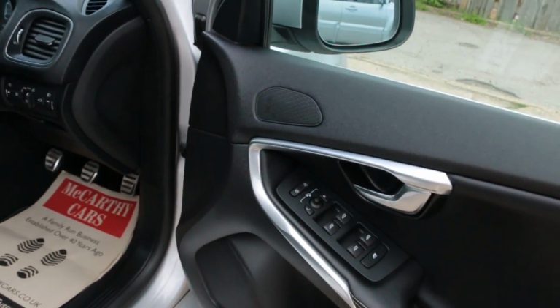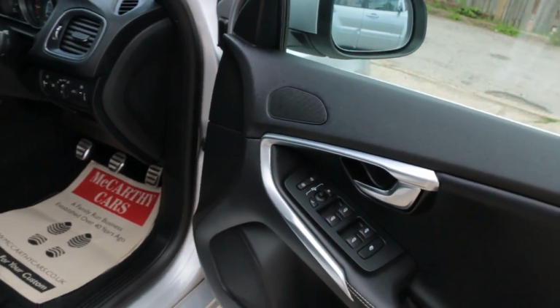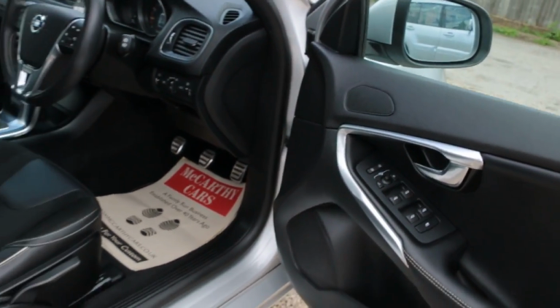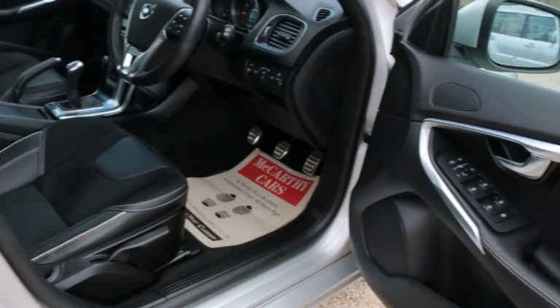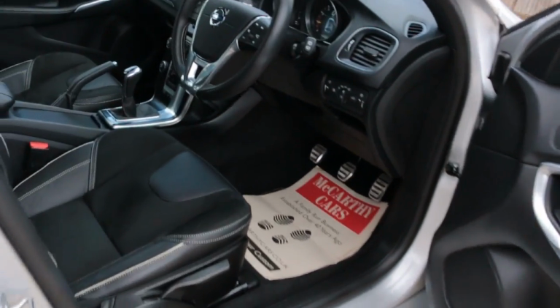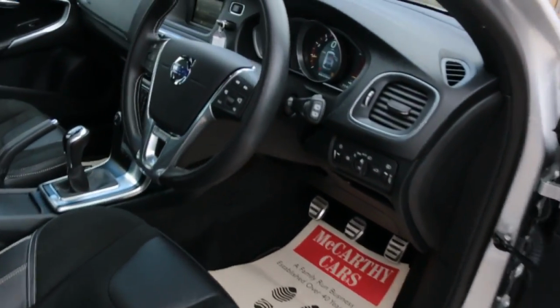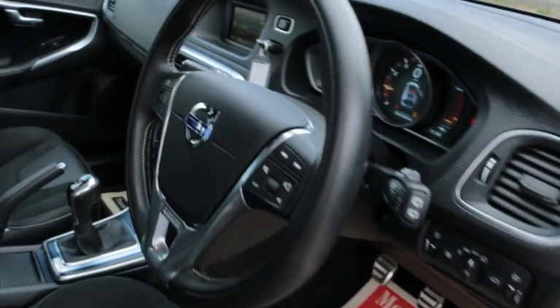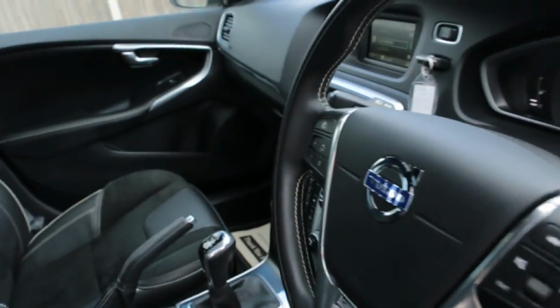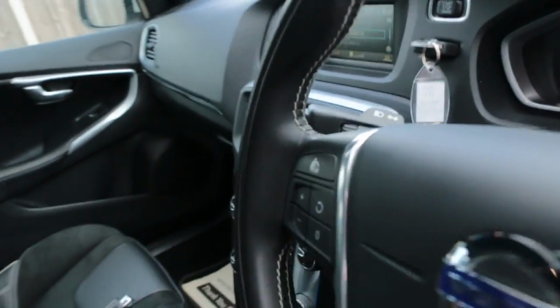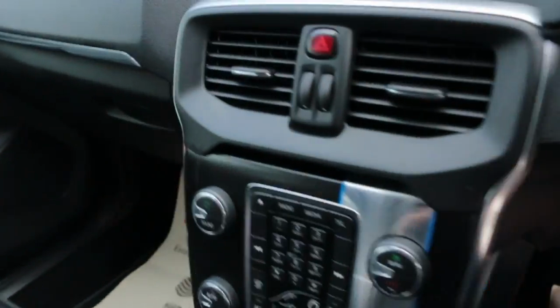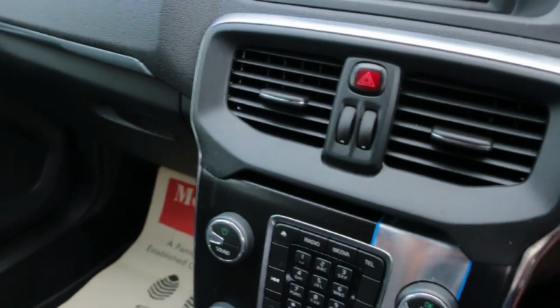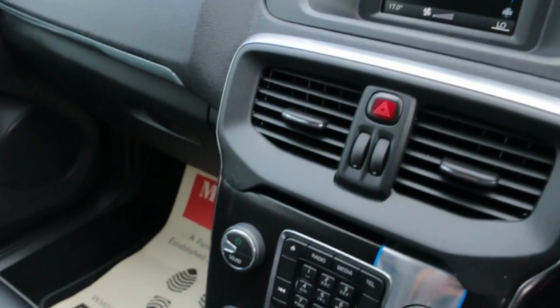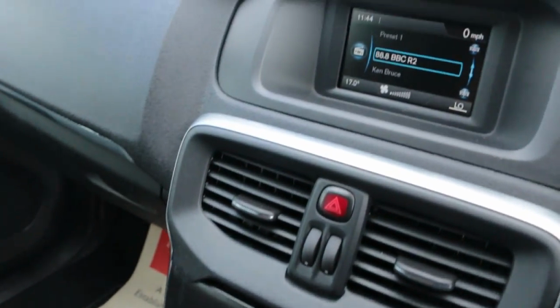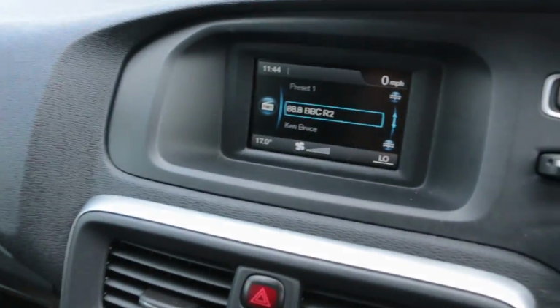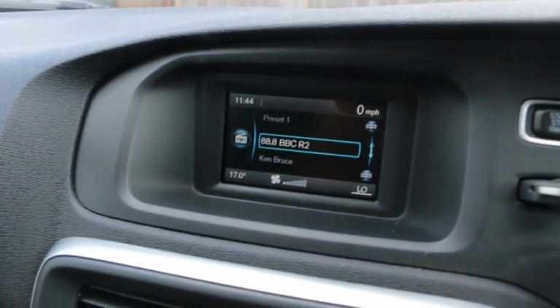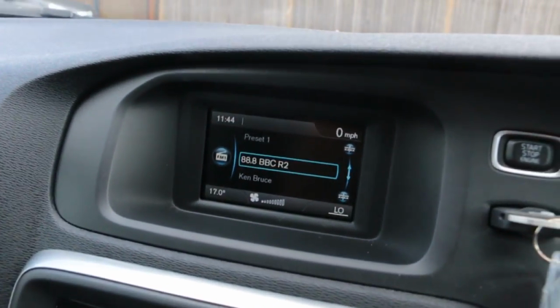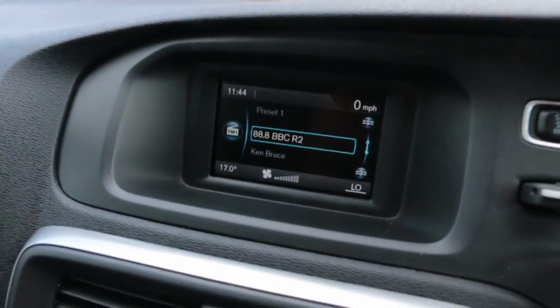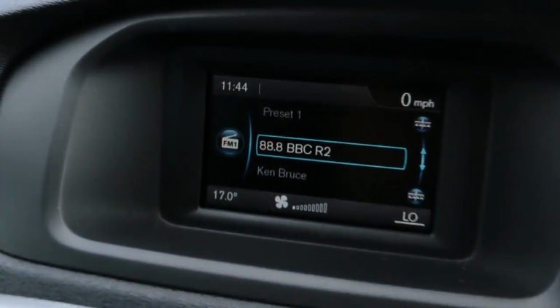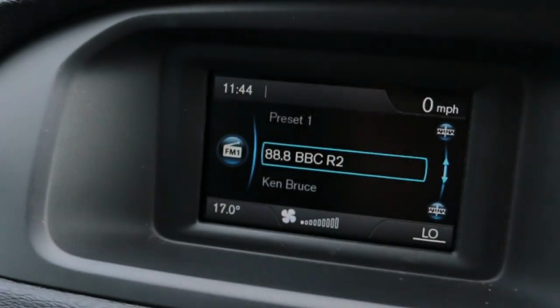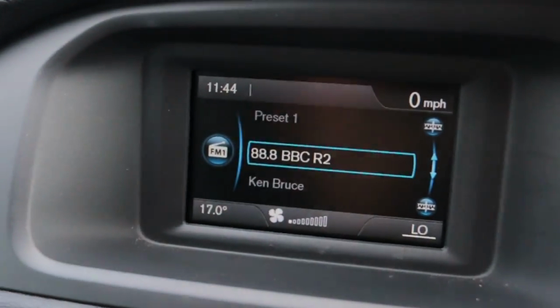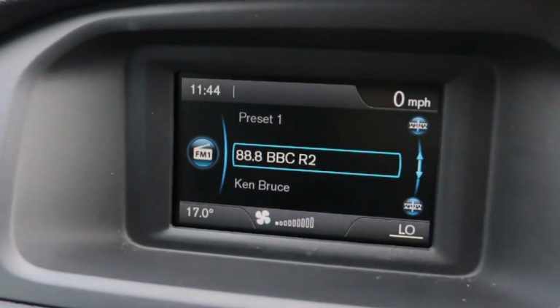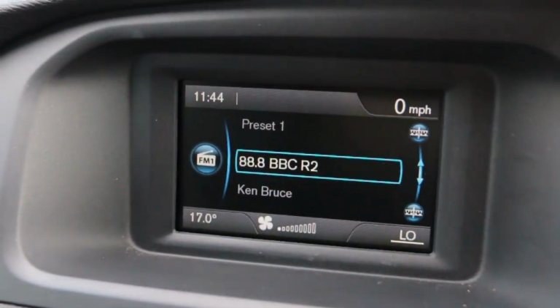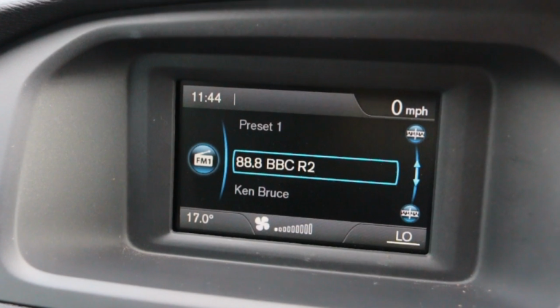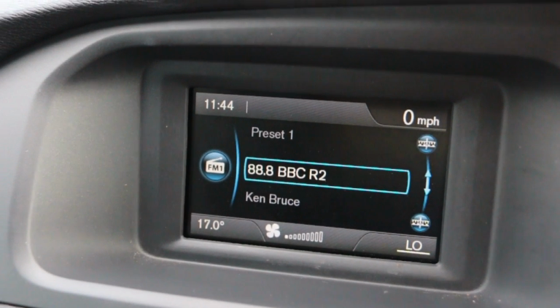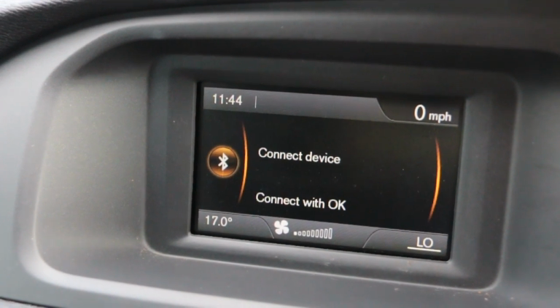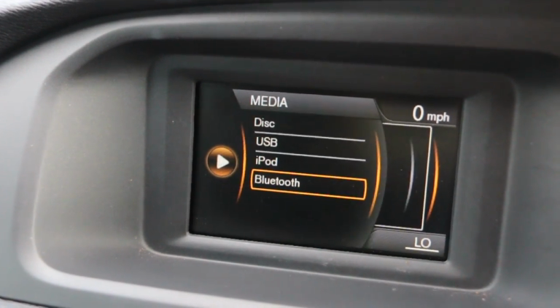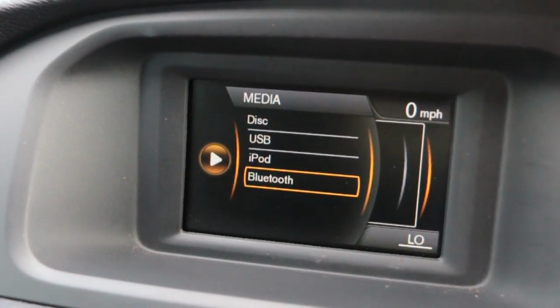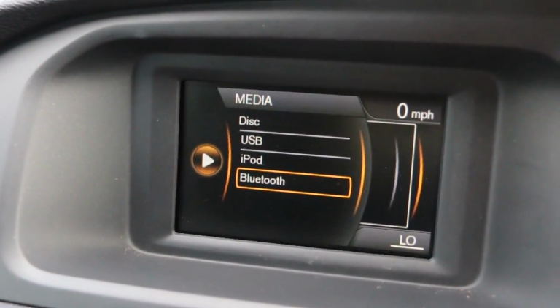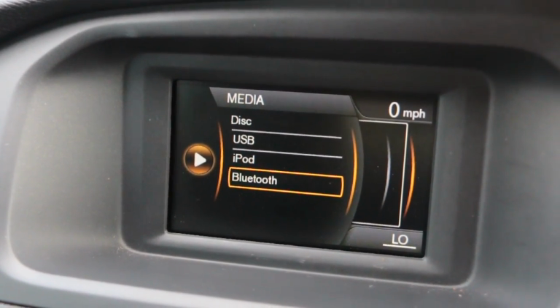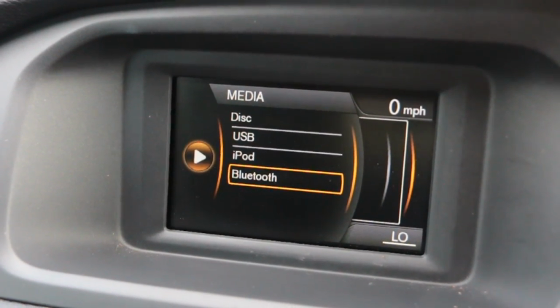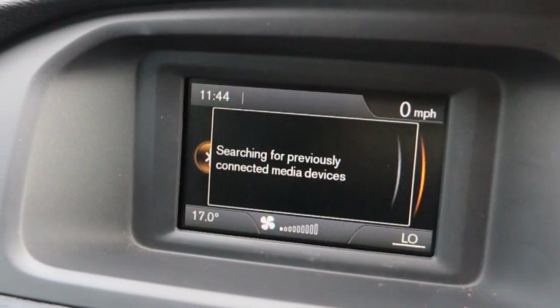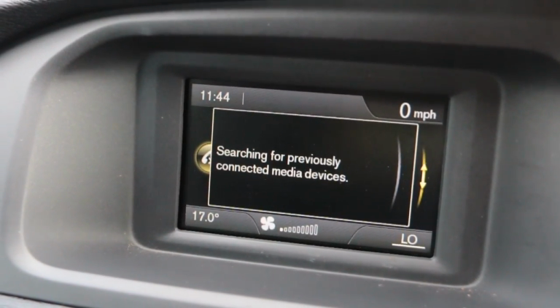Electric and folding mirrors. Push button to start, DAB radio, media, telephone, and Bluetooth connection.